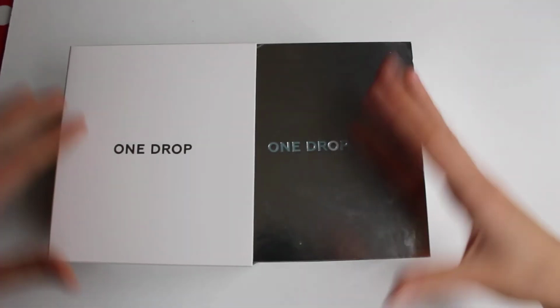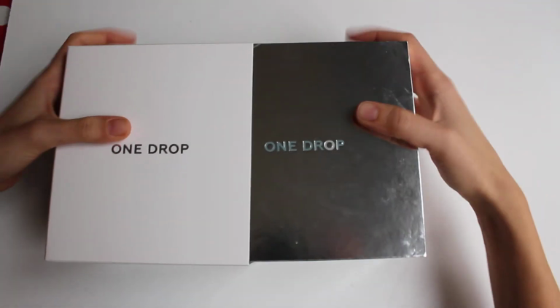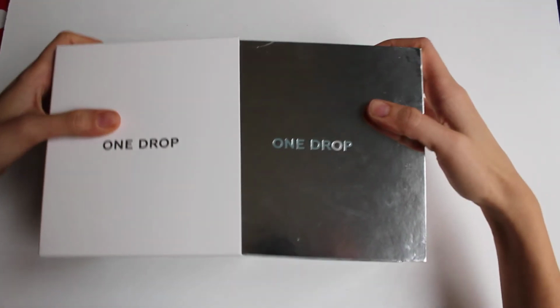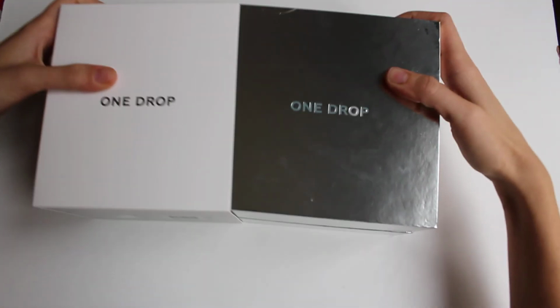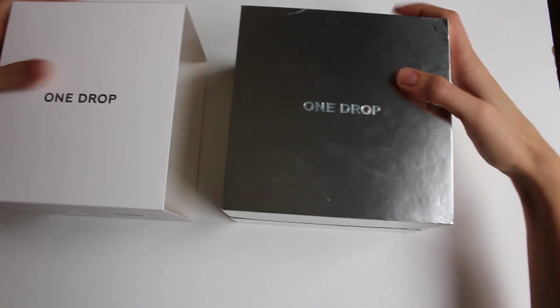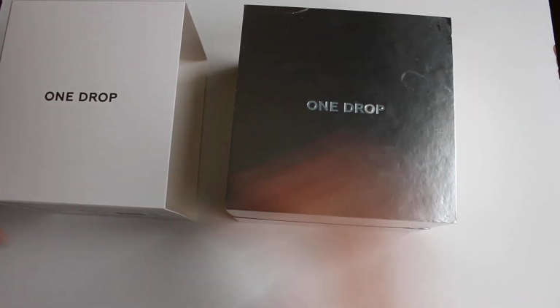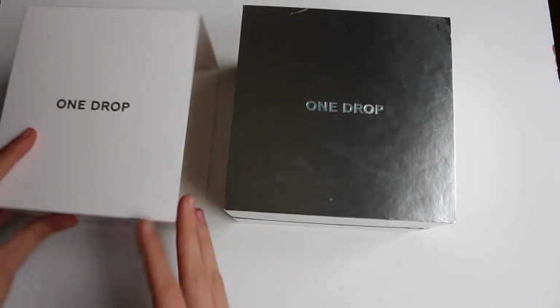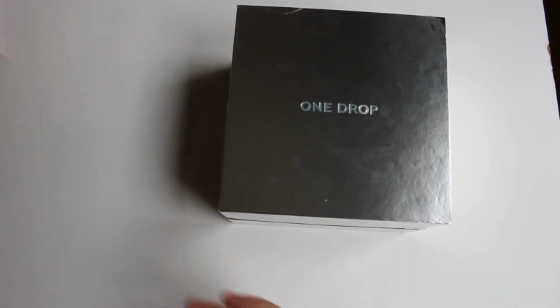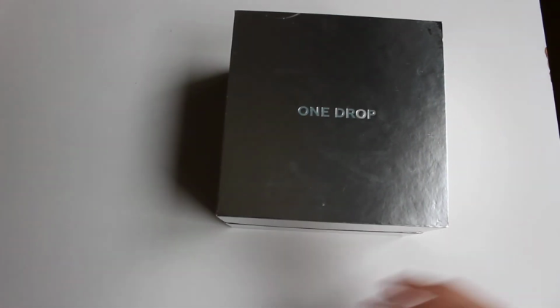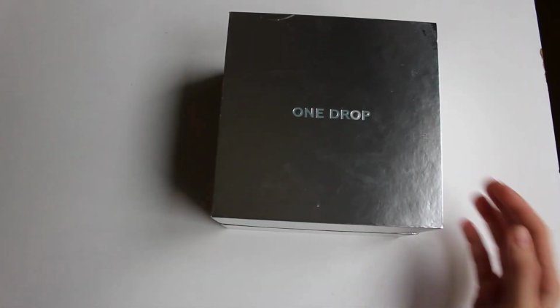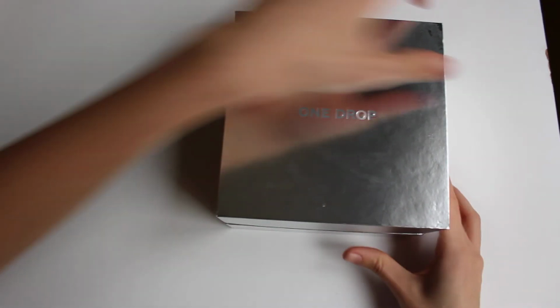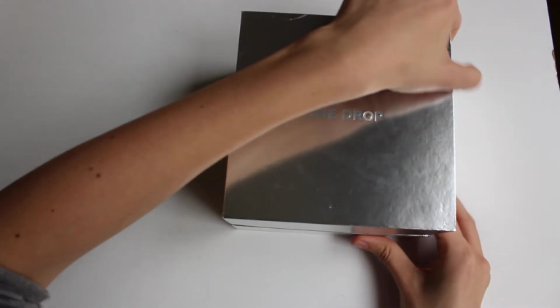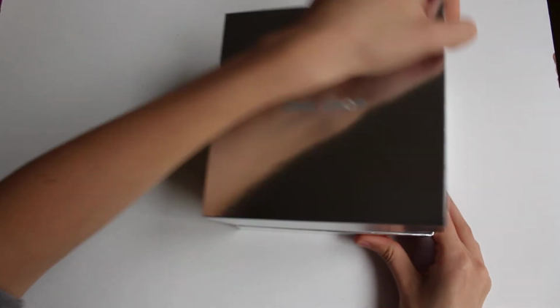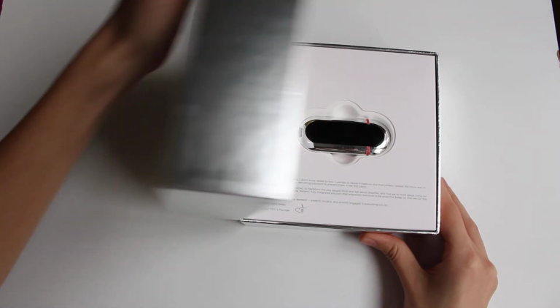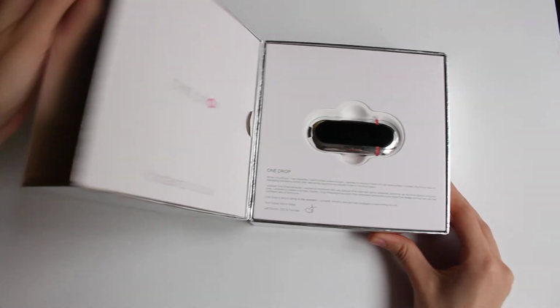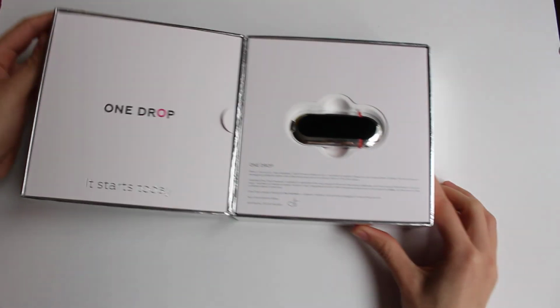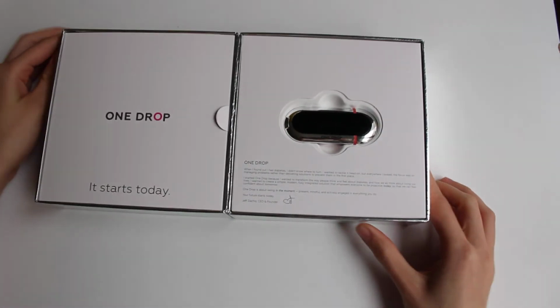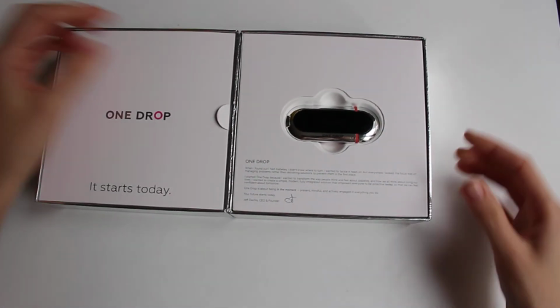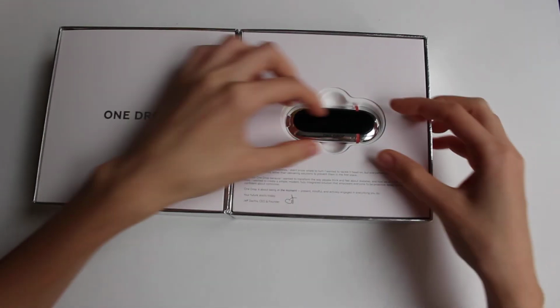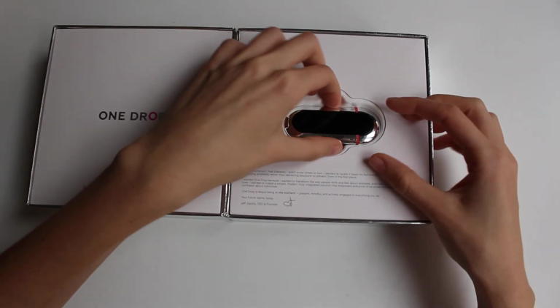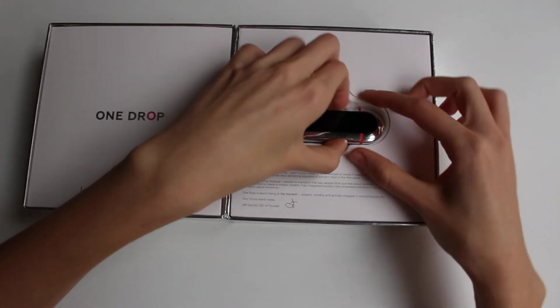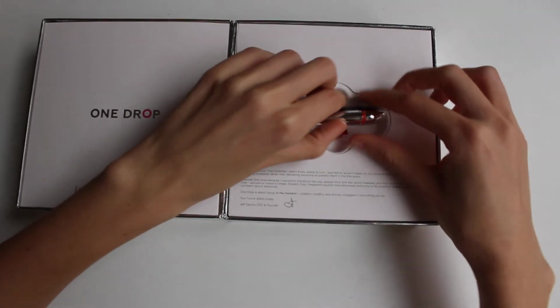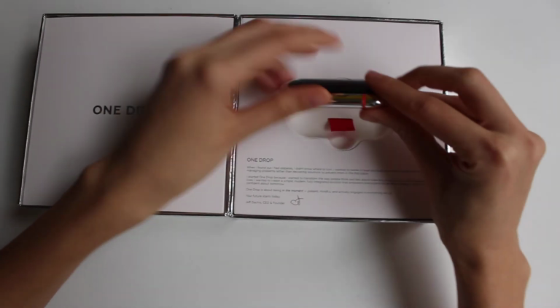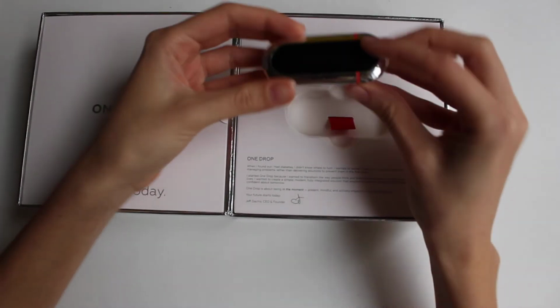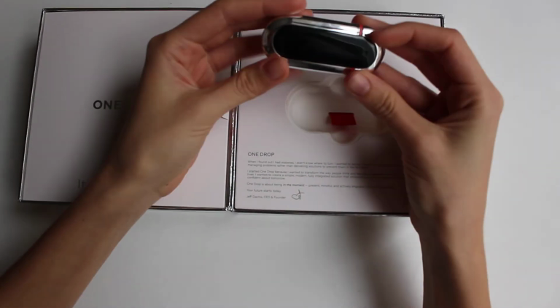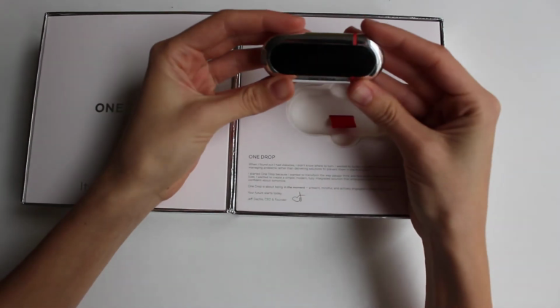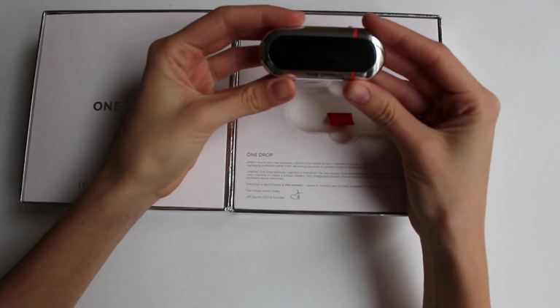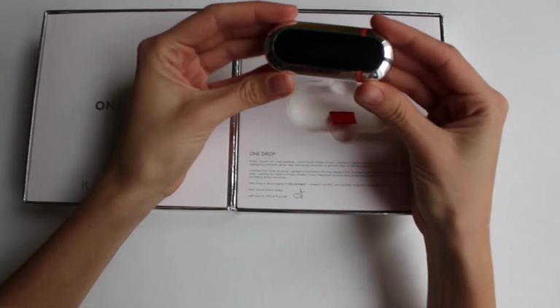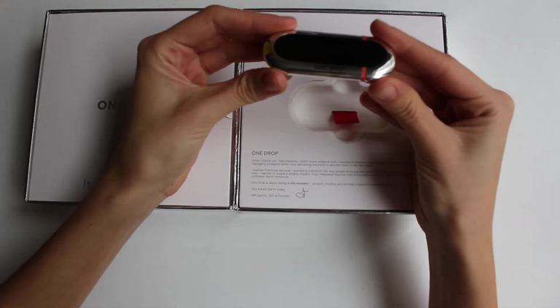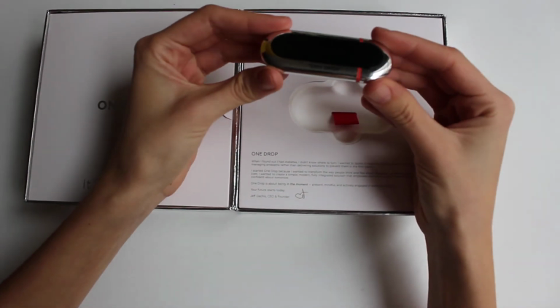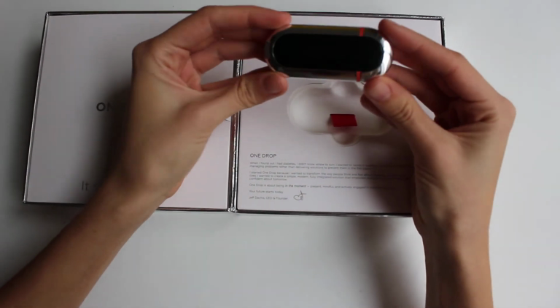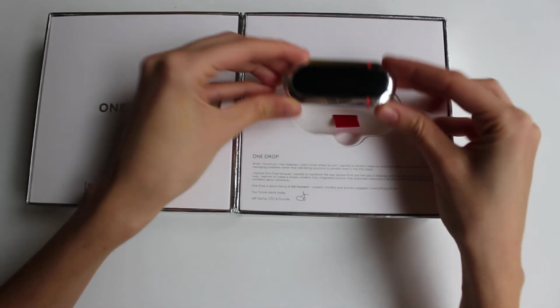It's a beautiful packaging. This is the meter — it's very sleek and beautiful.